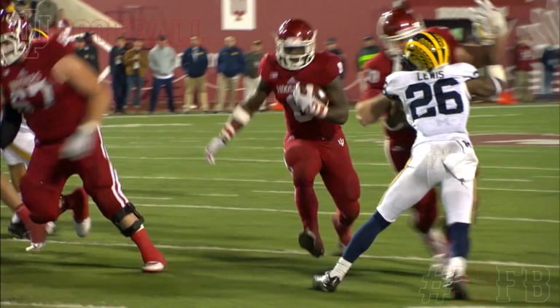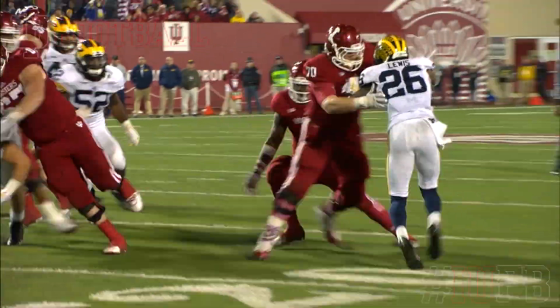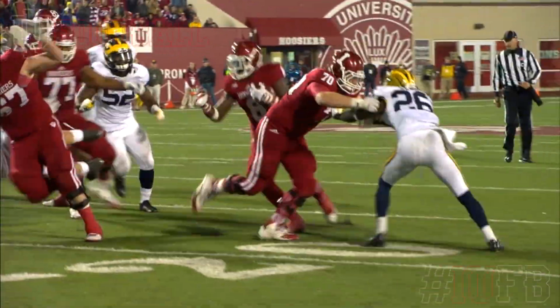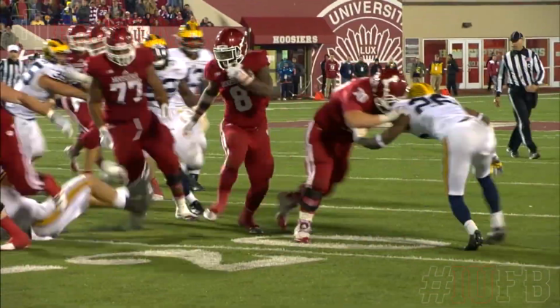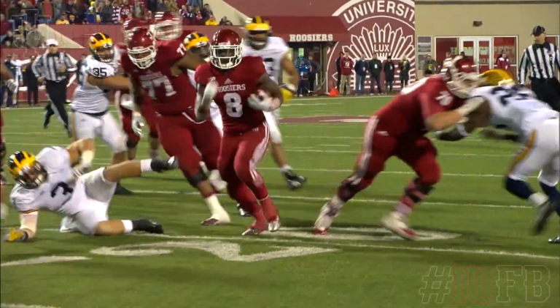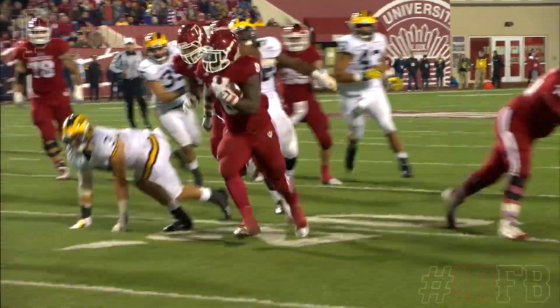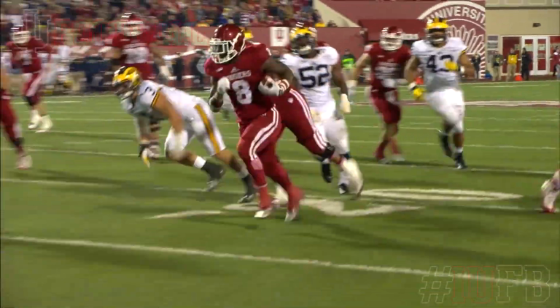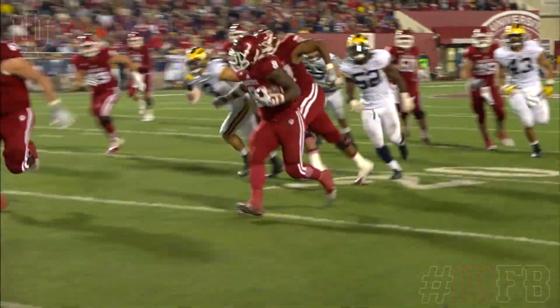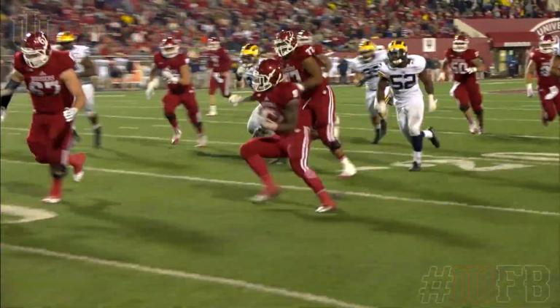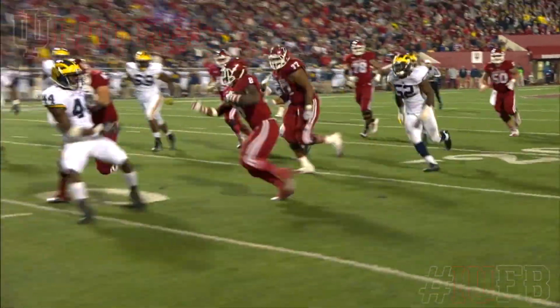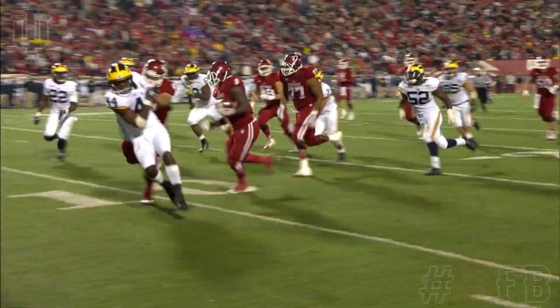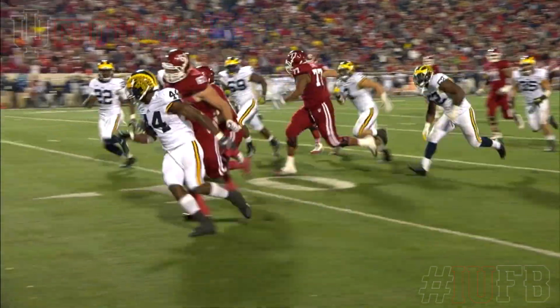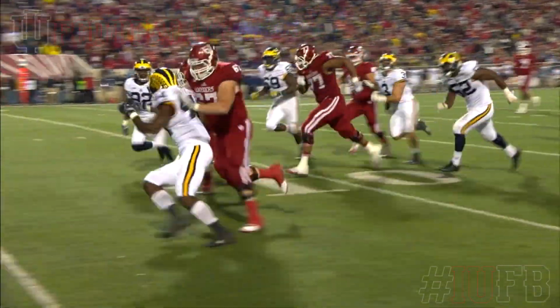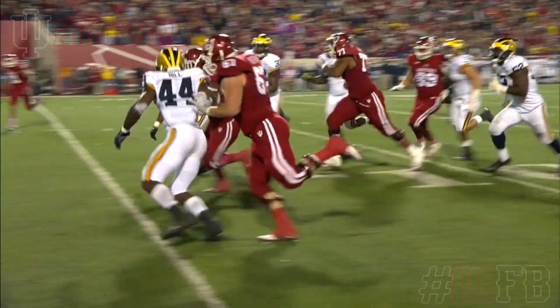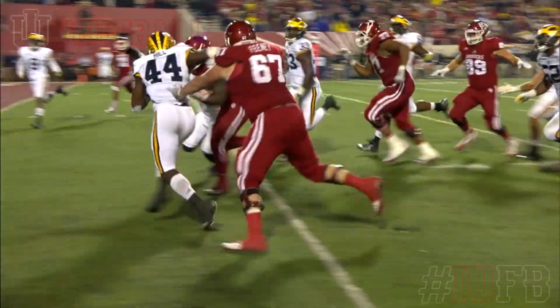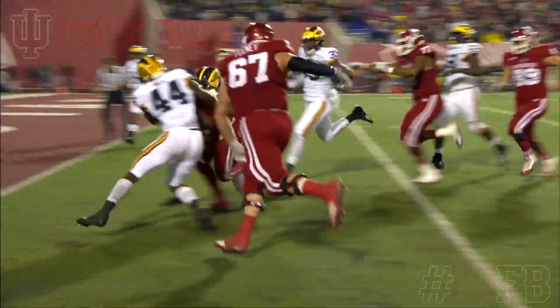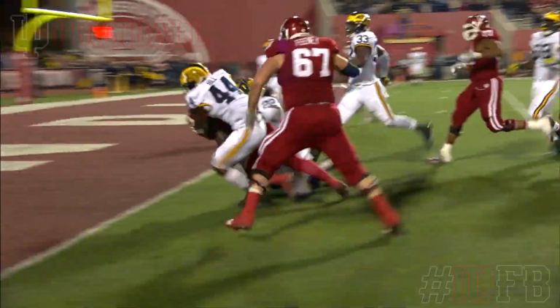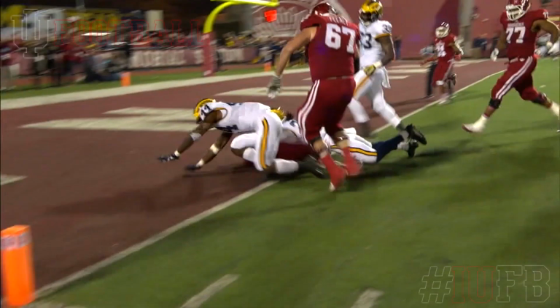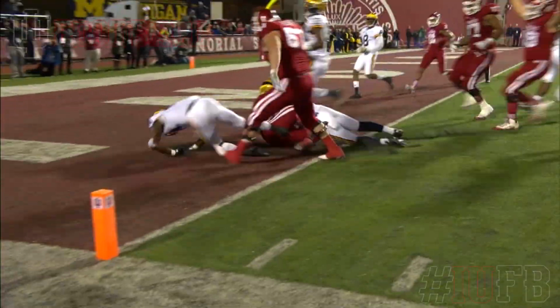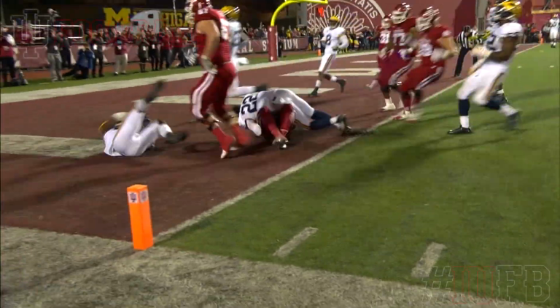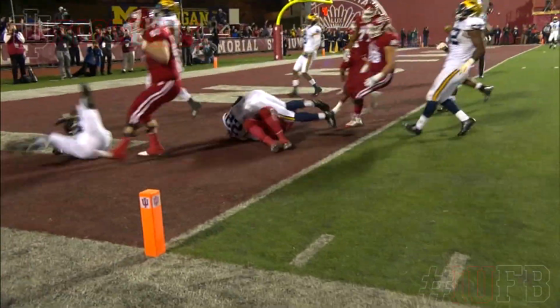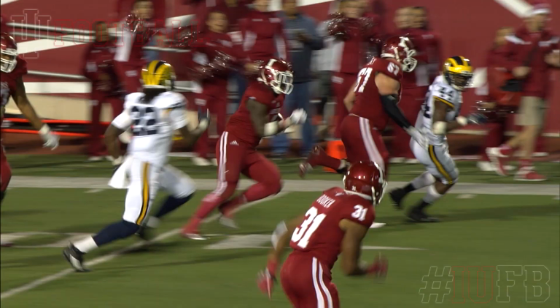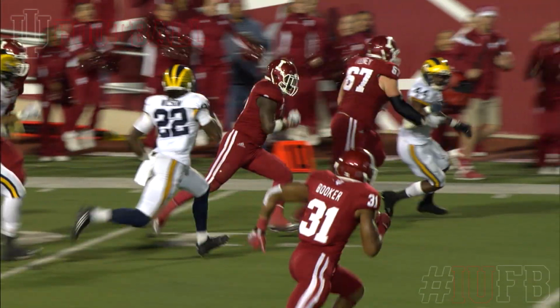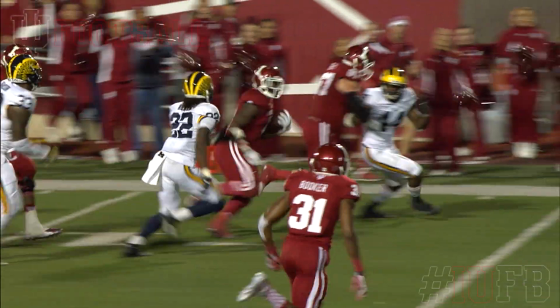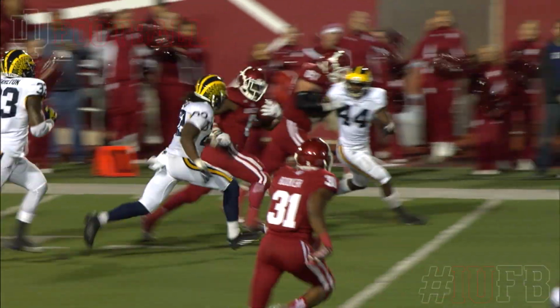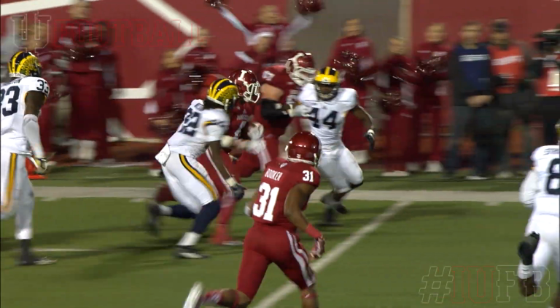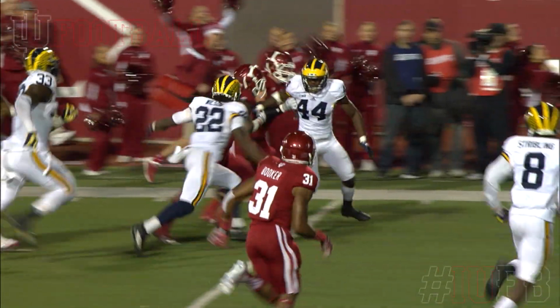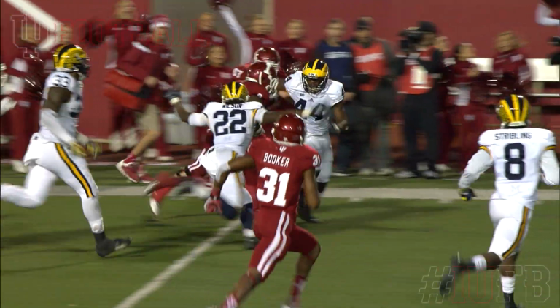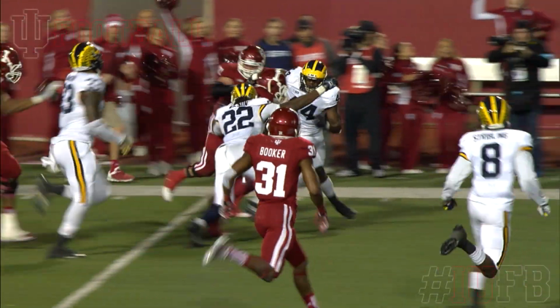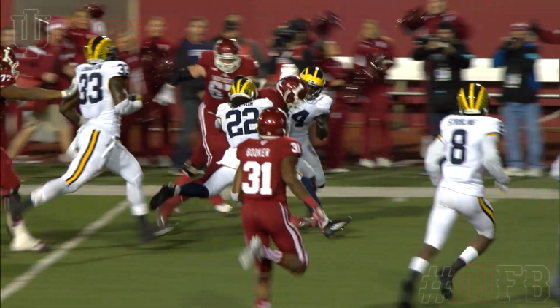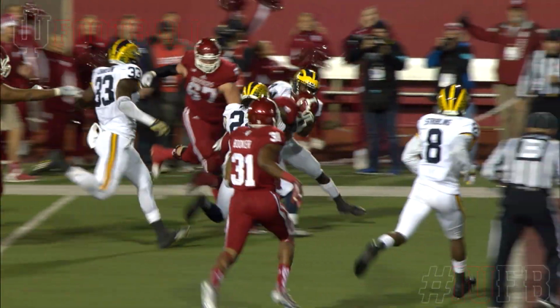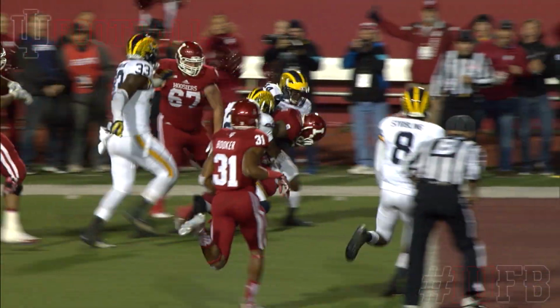Howard again, inside the 20, cuts it back at the 10, end zone — Touchdown!